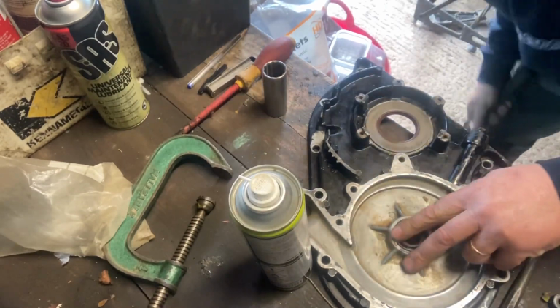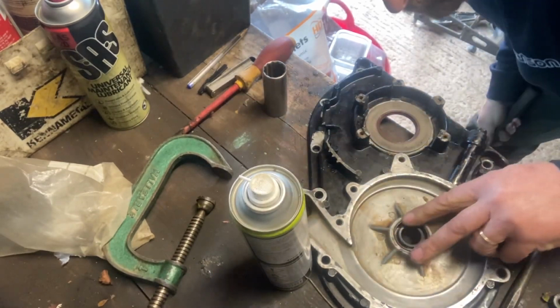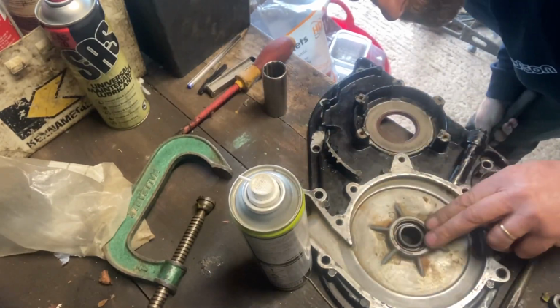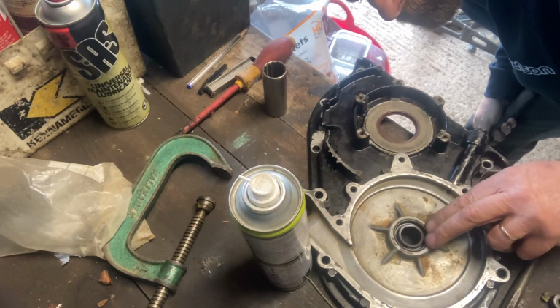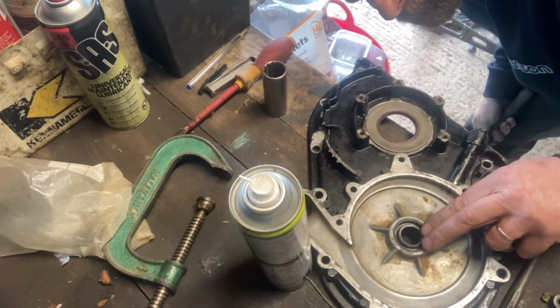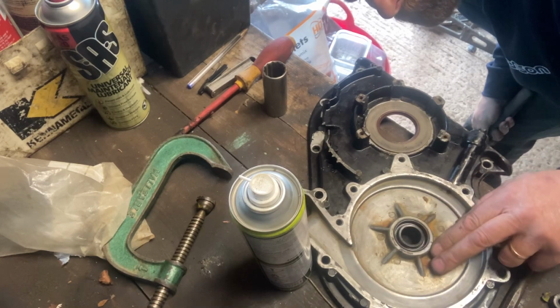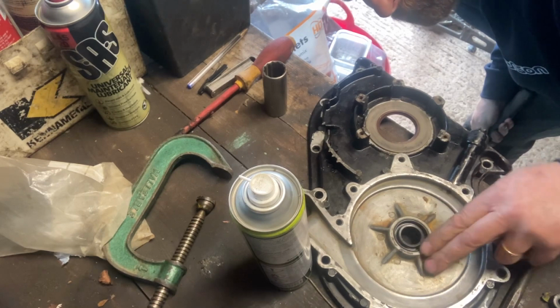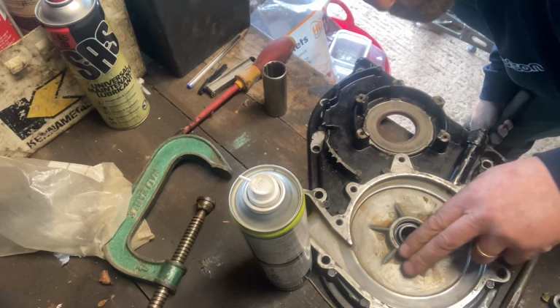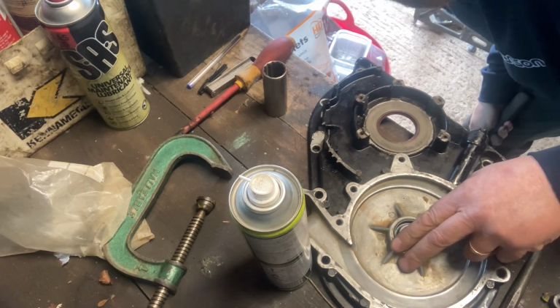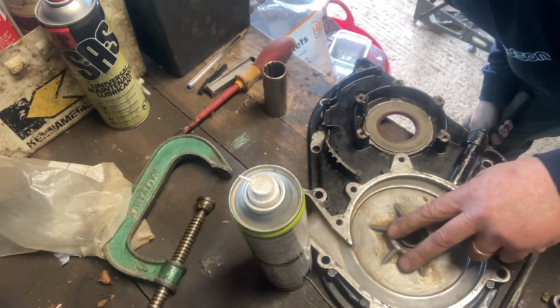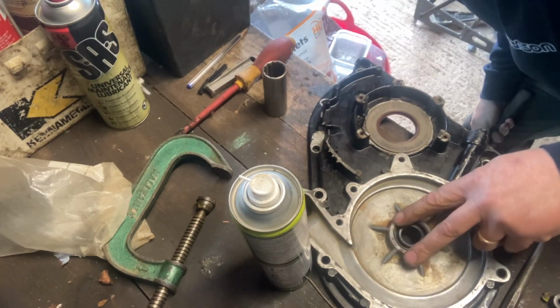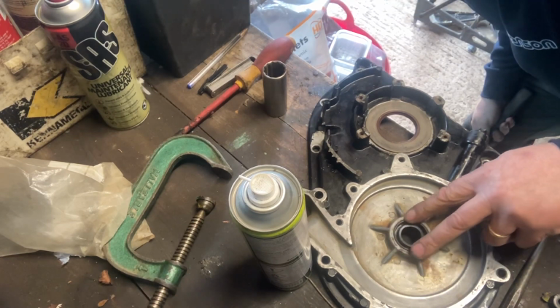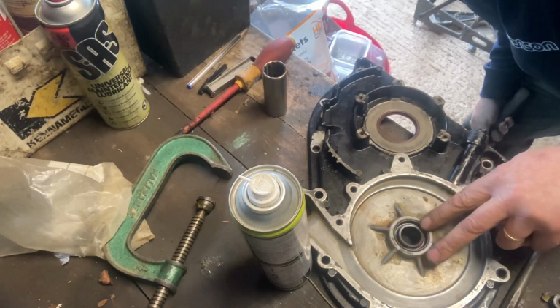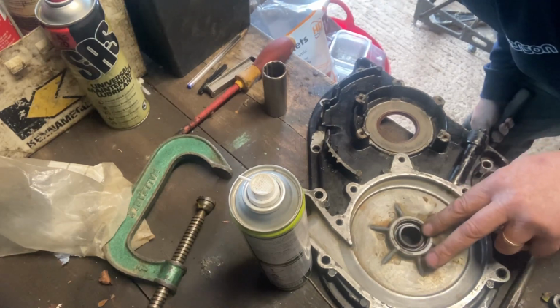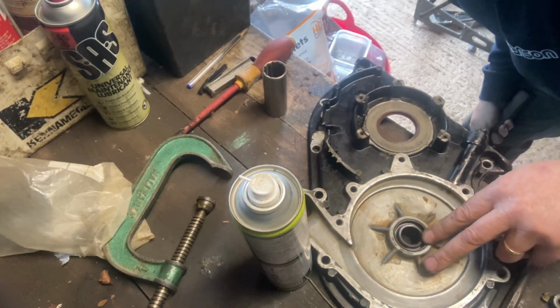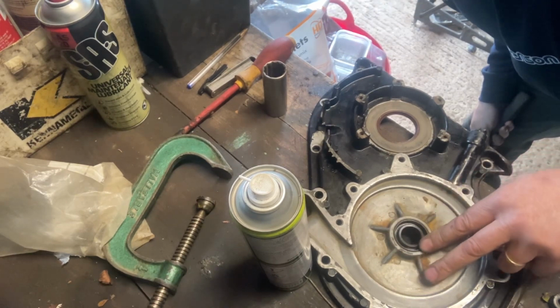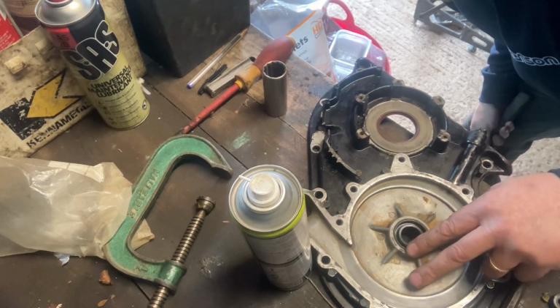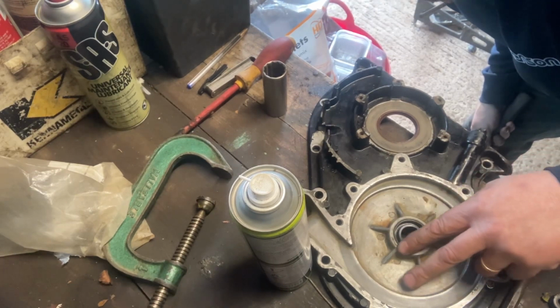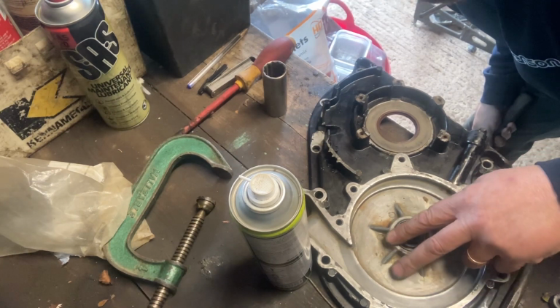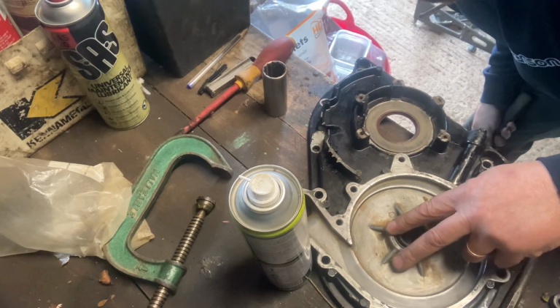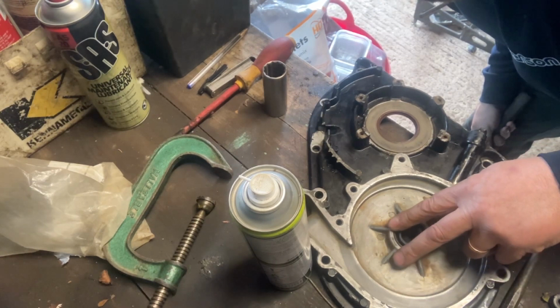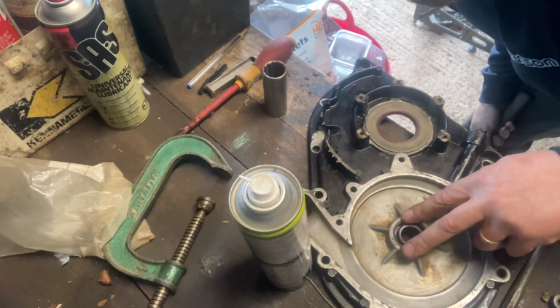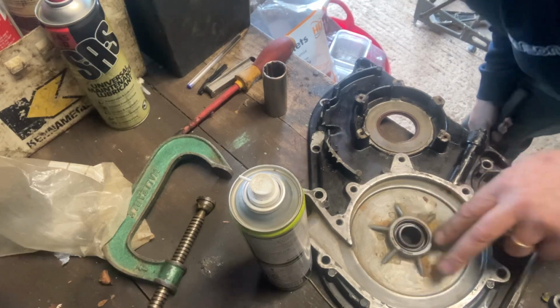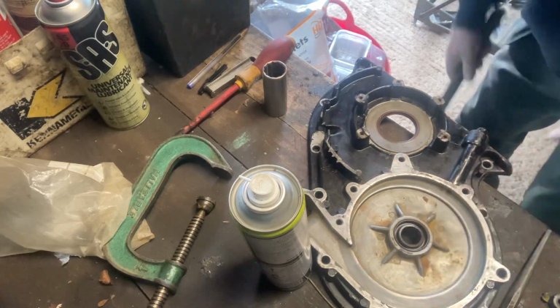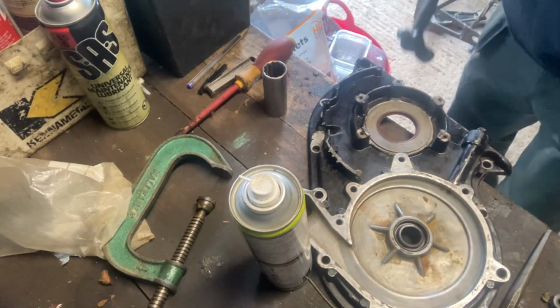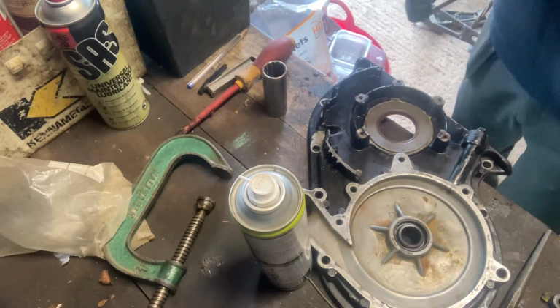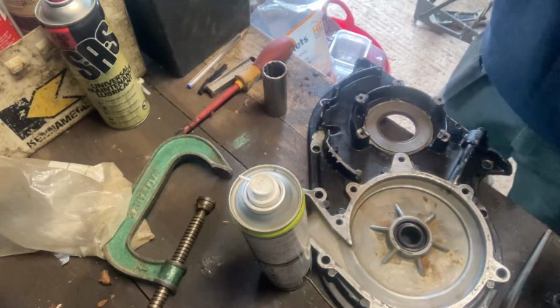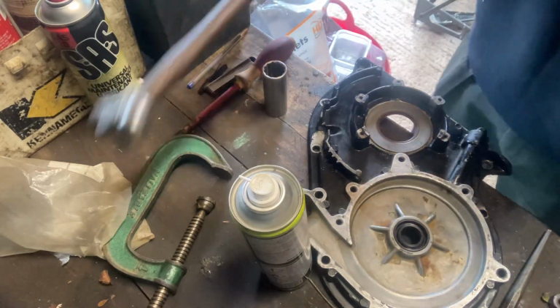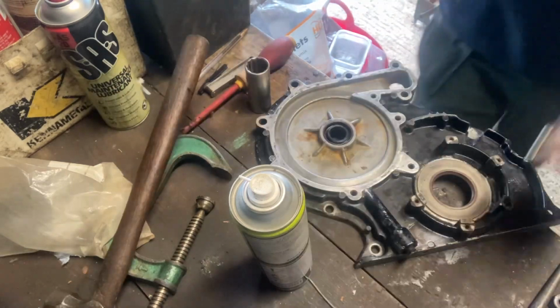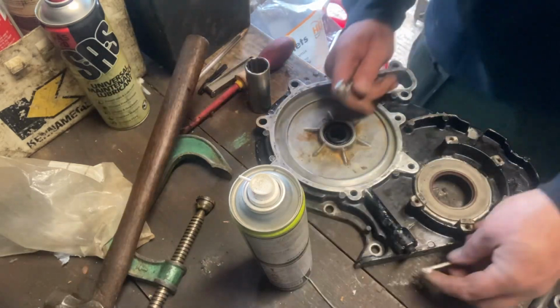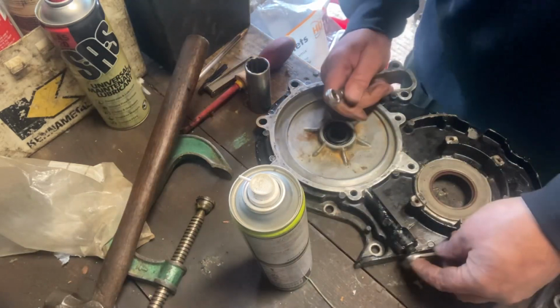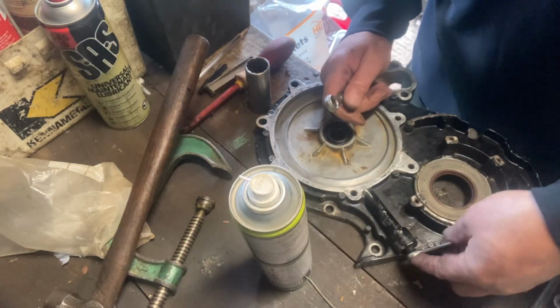I could have made threaded bar pullers and stuff, but I just grabbed a socket and a hammer because that's what I had to hand. And there you go, nice and flush.